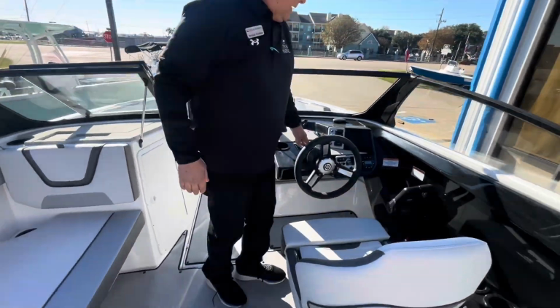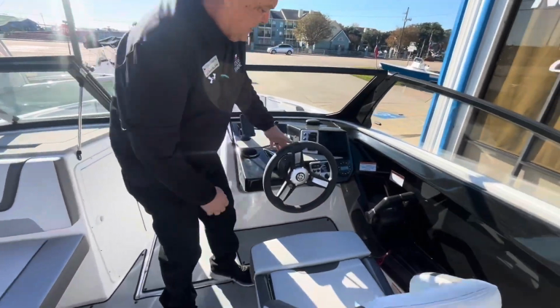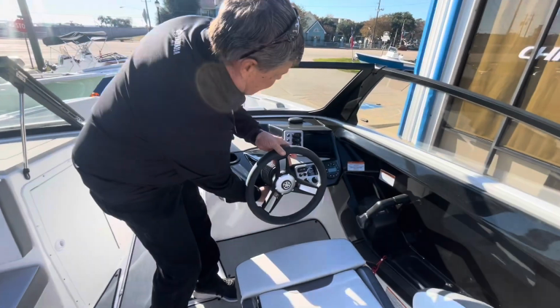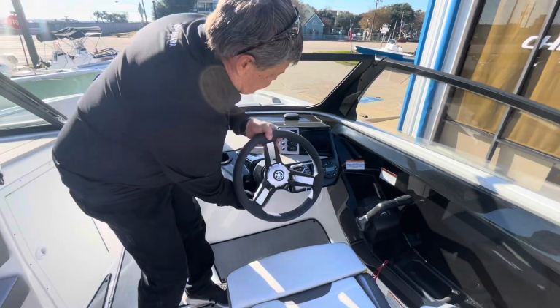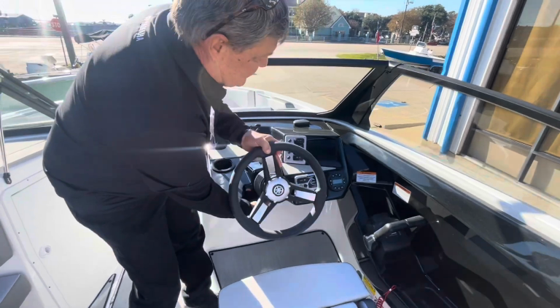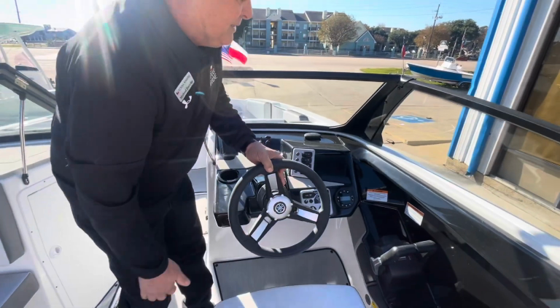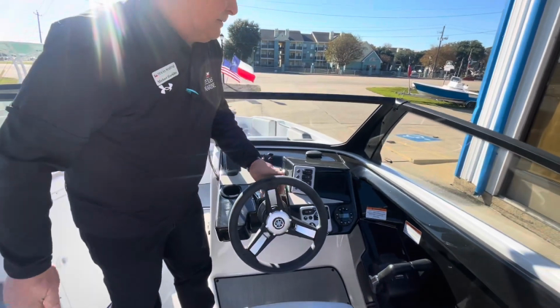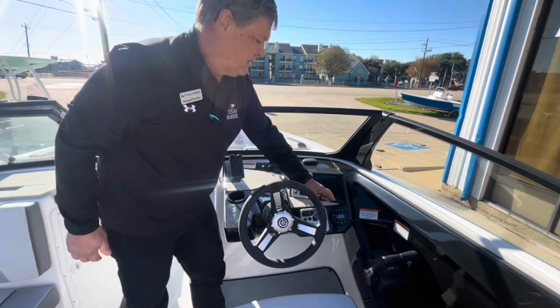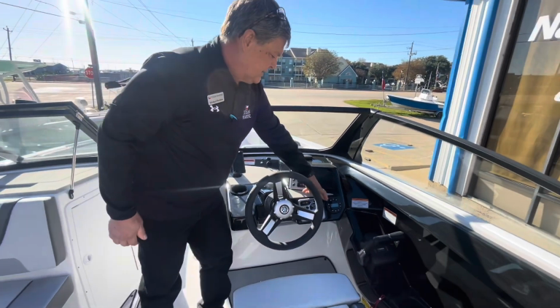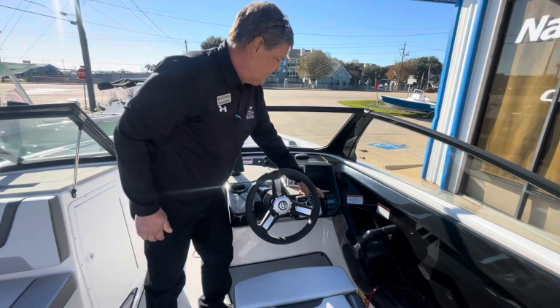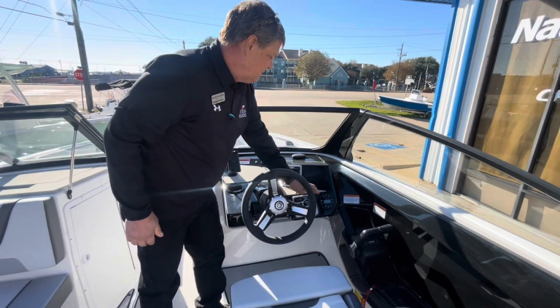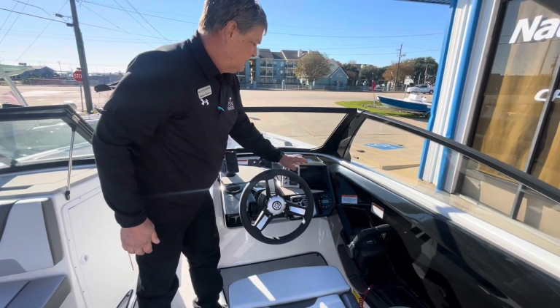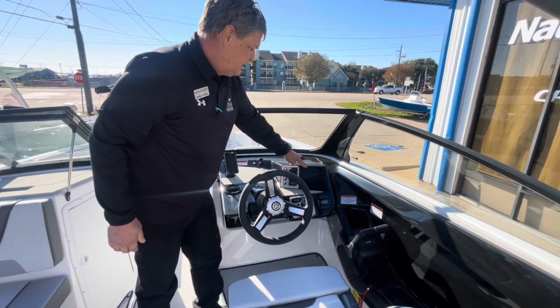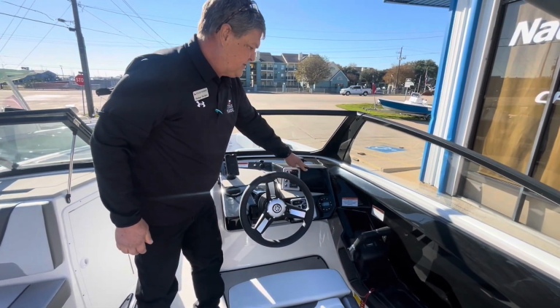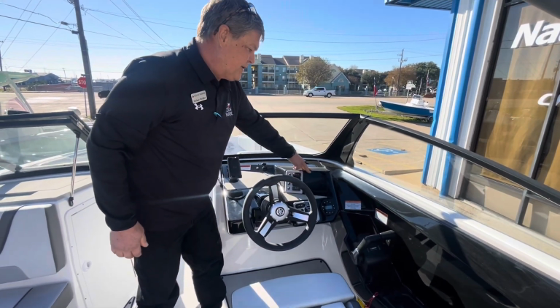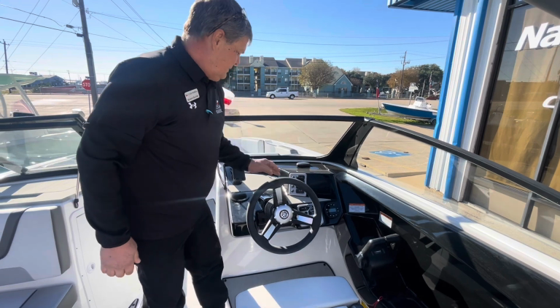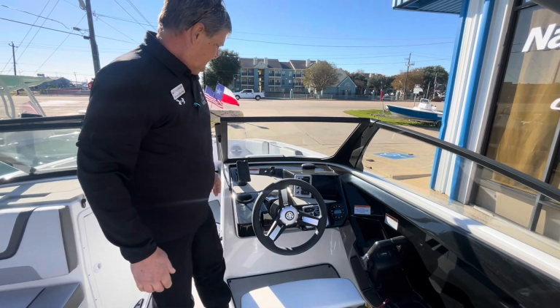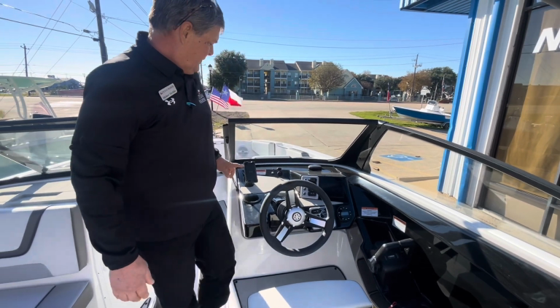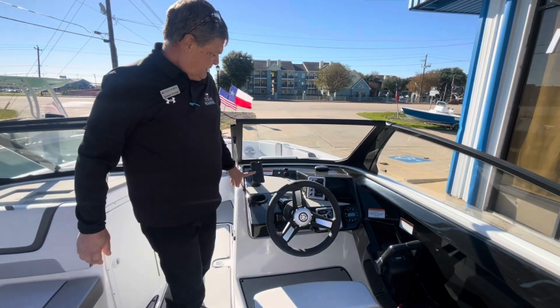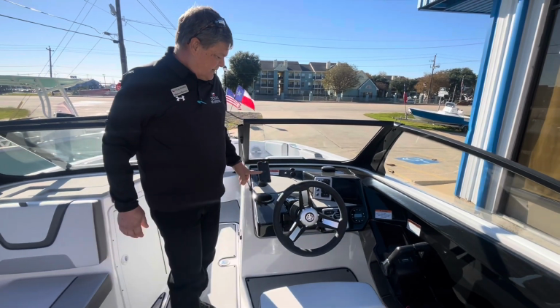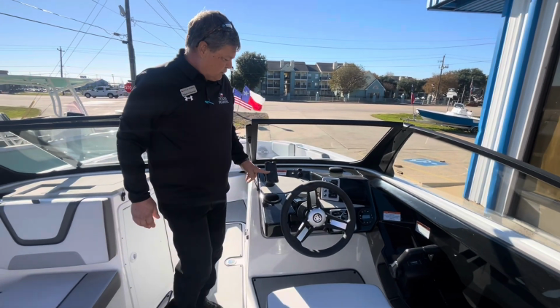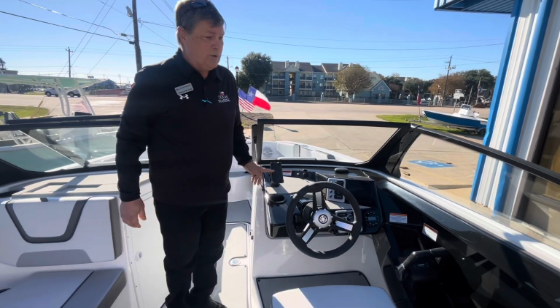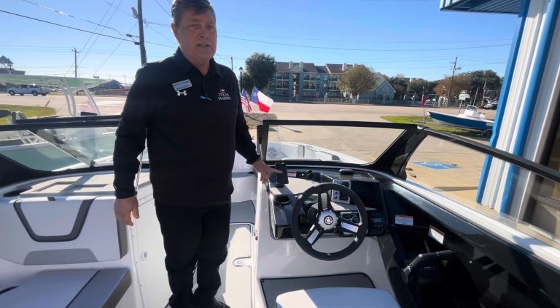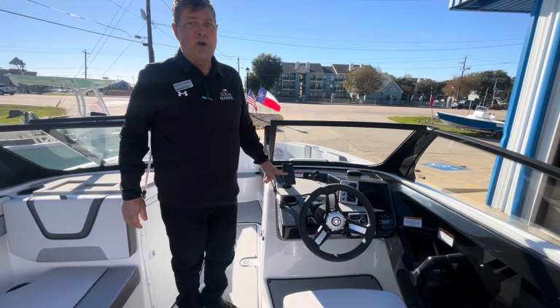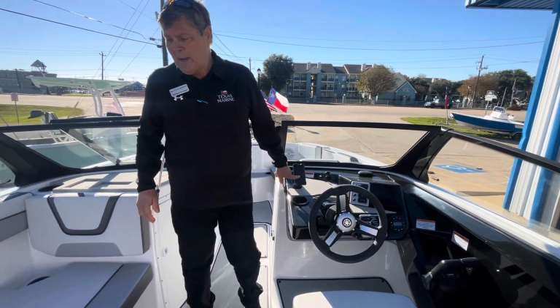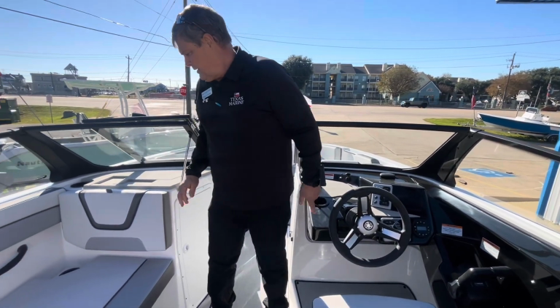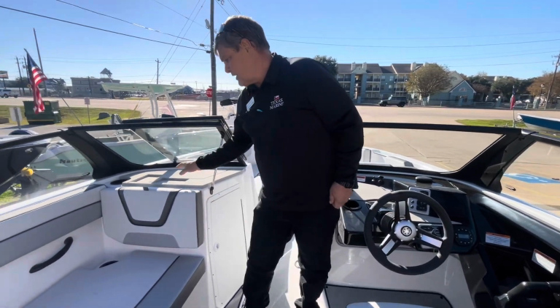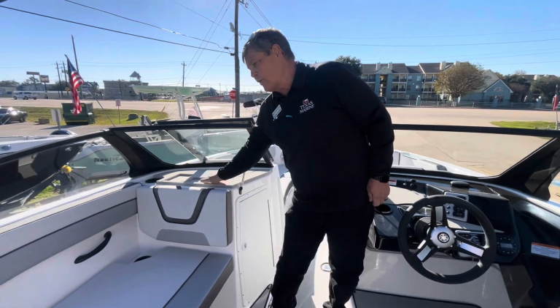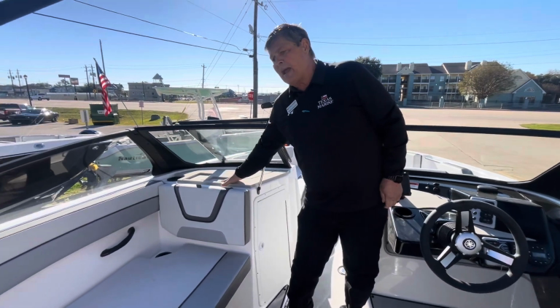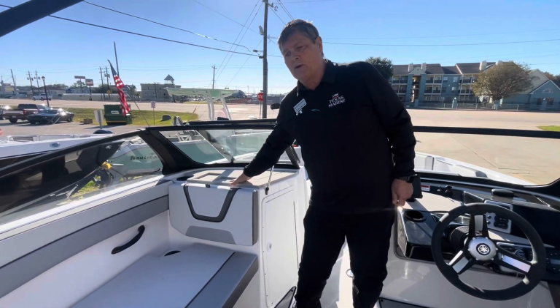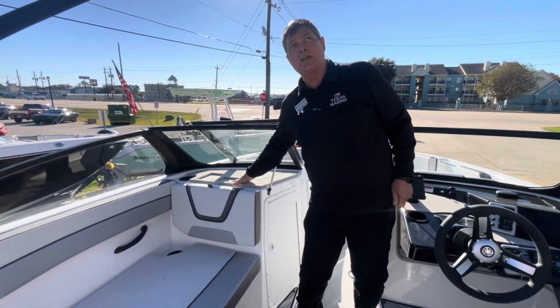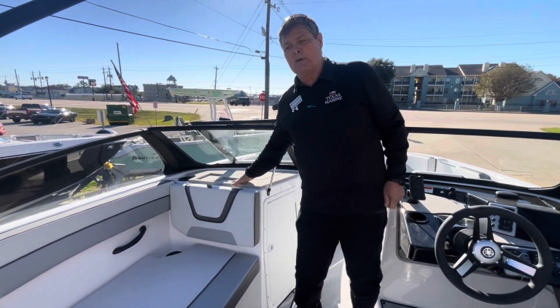This boat has your tilt steering, stereo, digital screen, telephone holder that is a charging pad, and a second charging pad on this side of the boat.